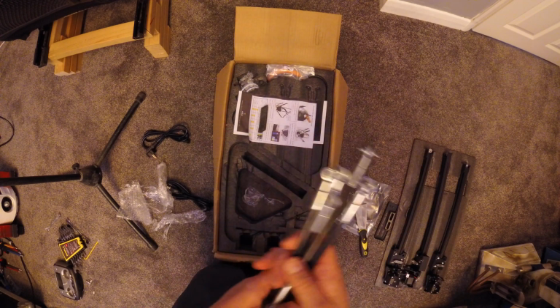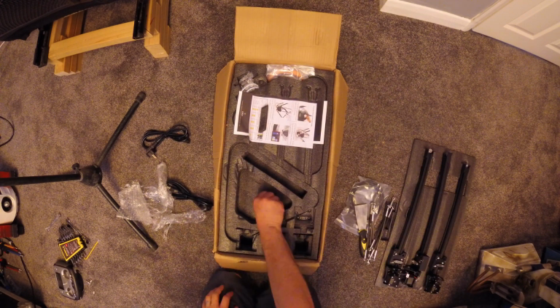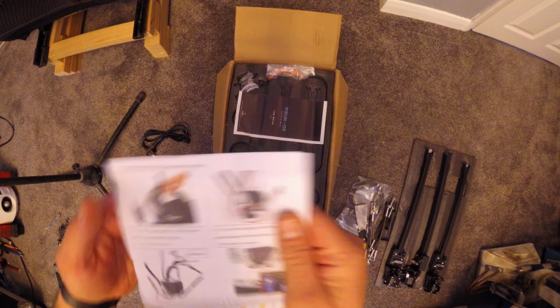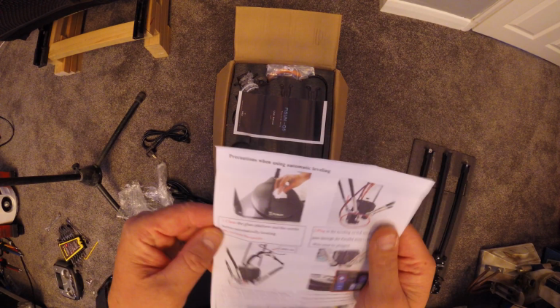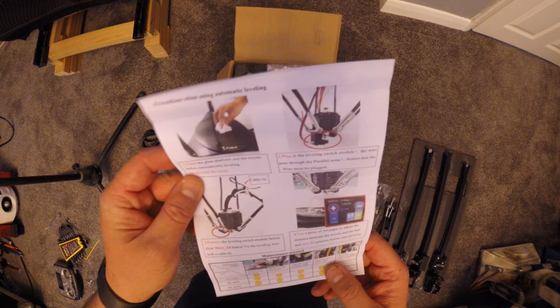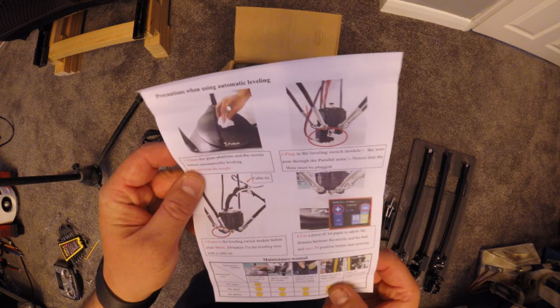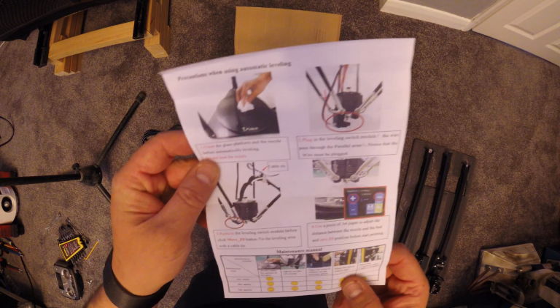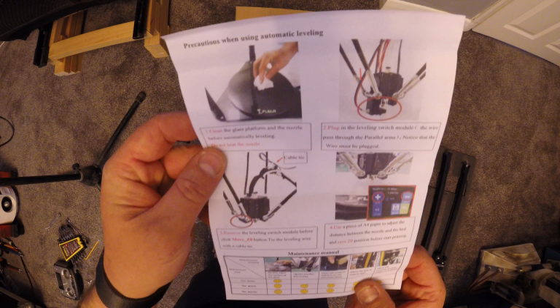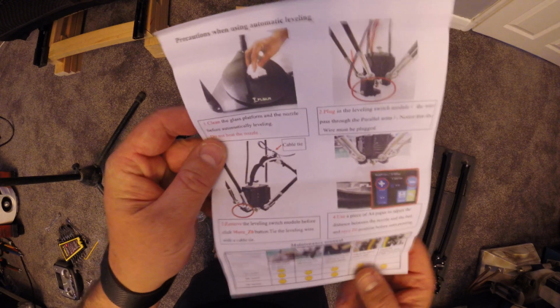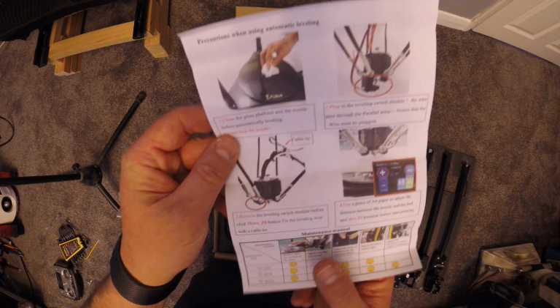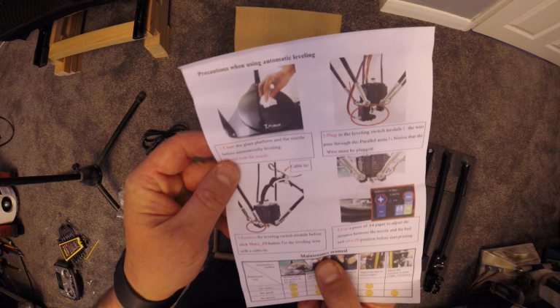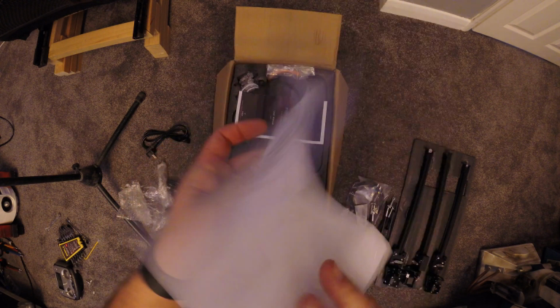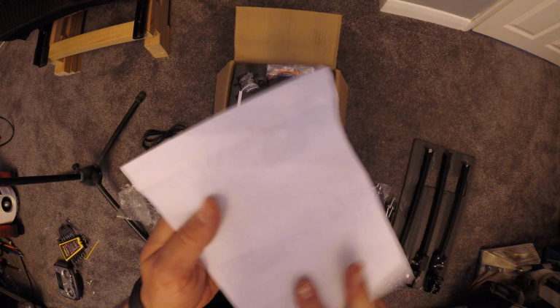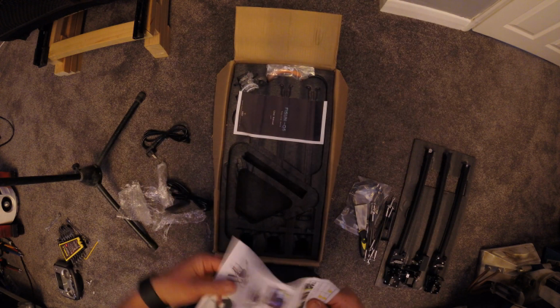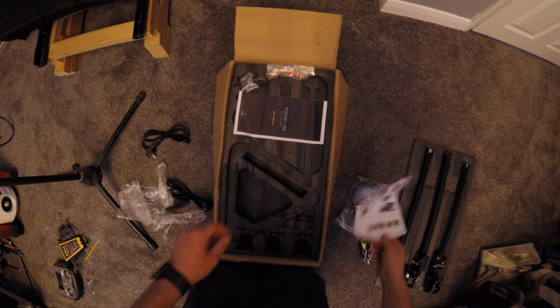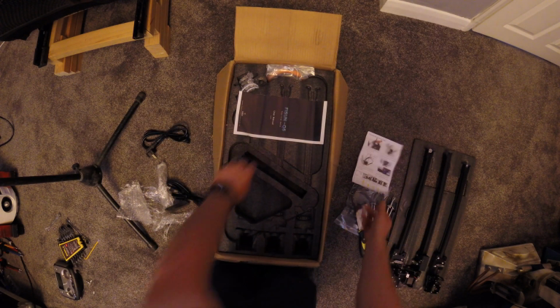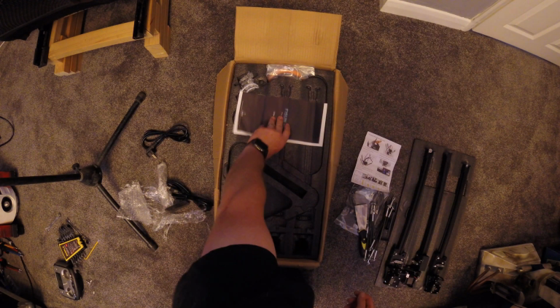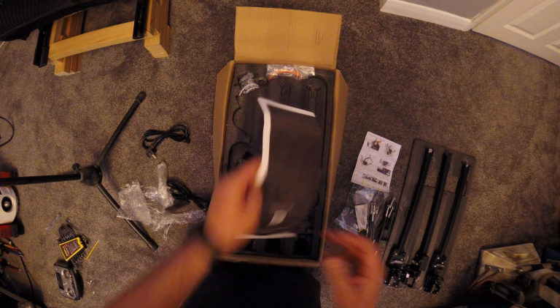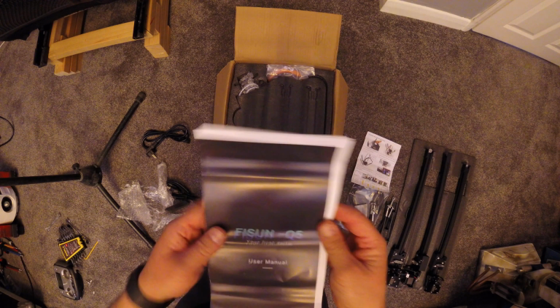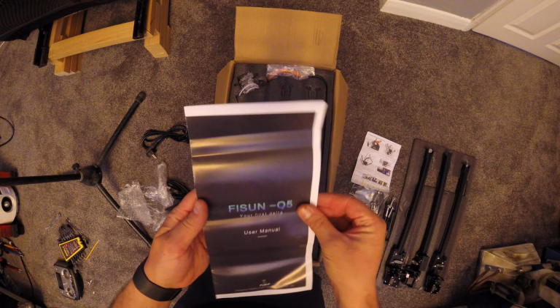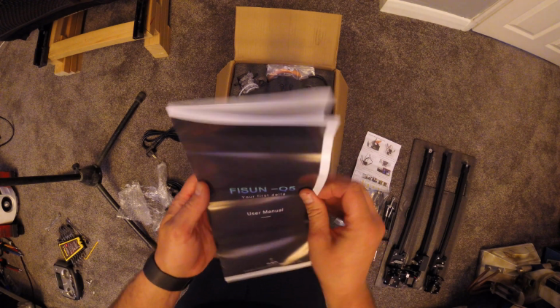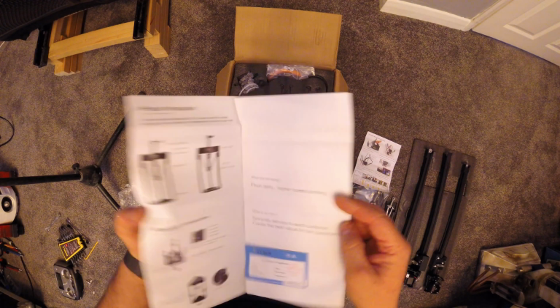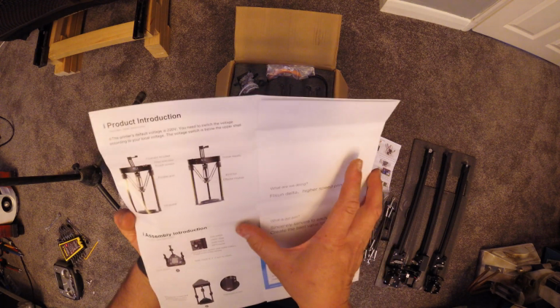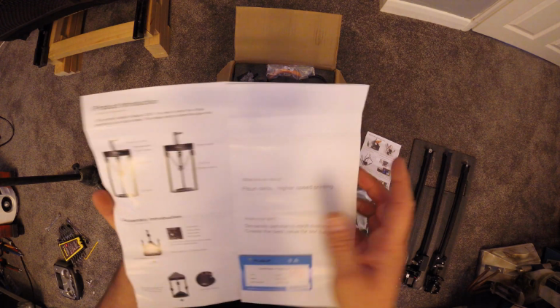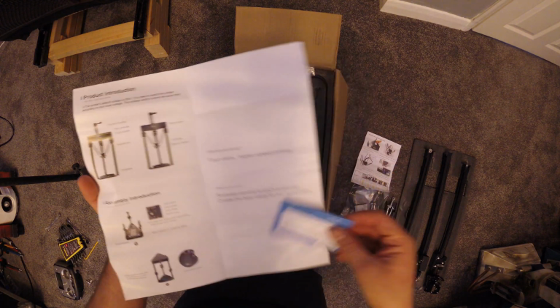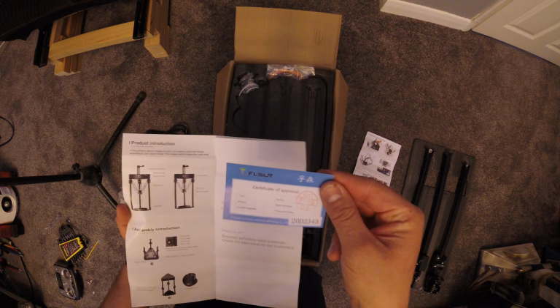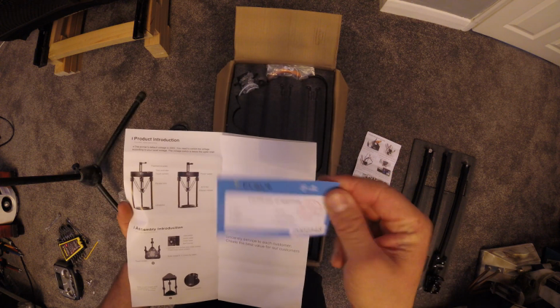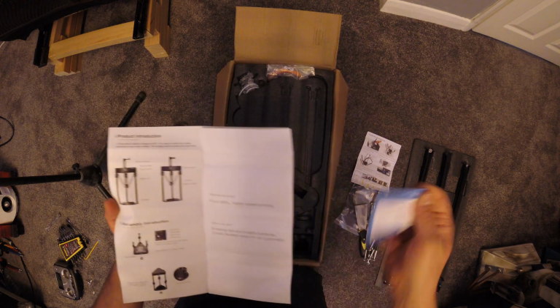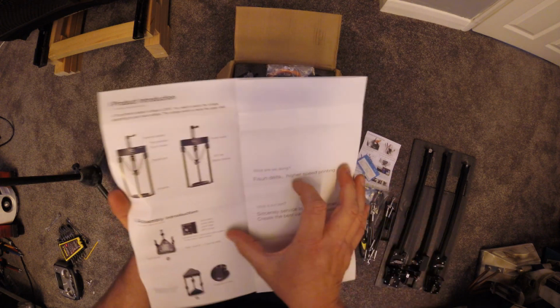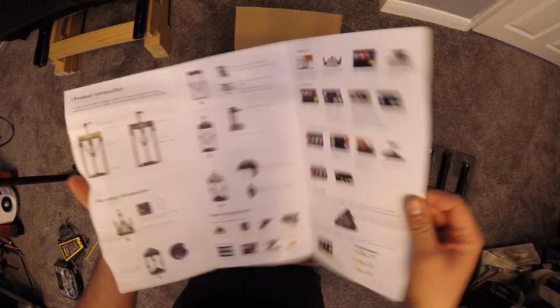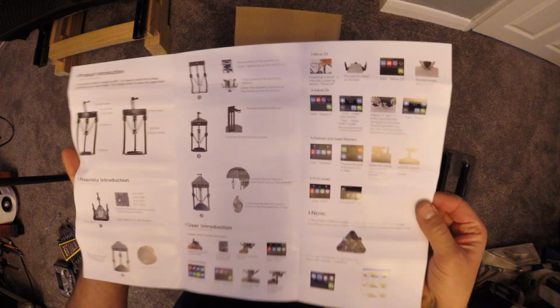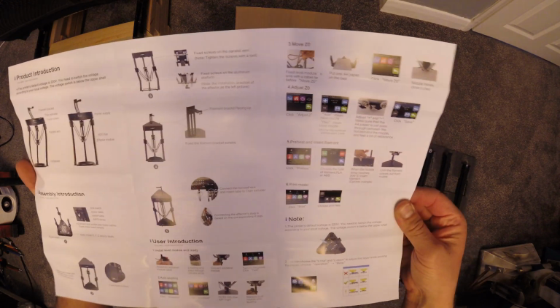We have two manuals. One tells you how to level and goes on to explain the power settings for your region. The other explains how the printer is assembled with an easy to follow guide. This information can also be found on the USB stick inside the packaging.